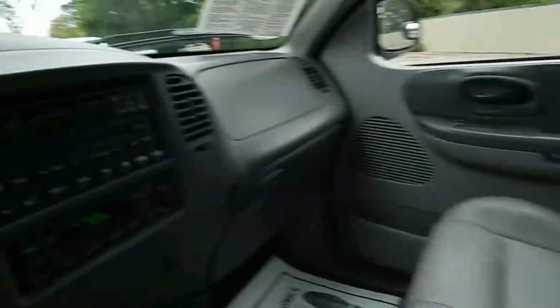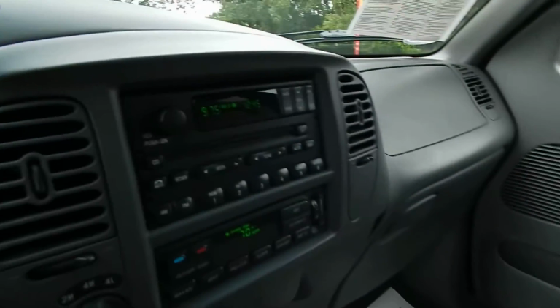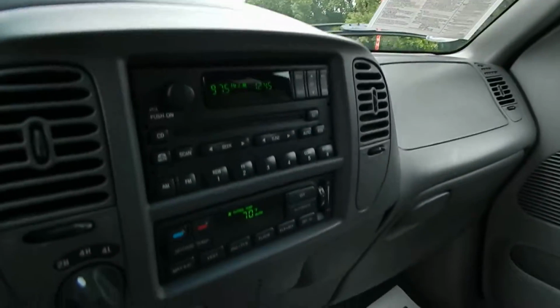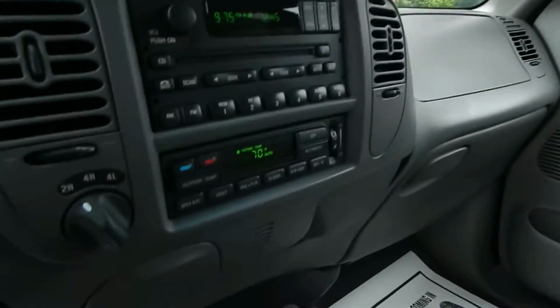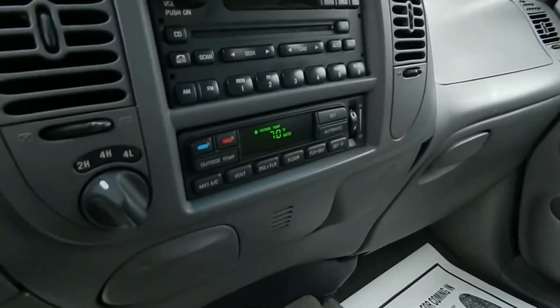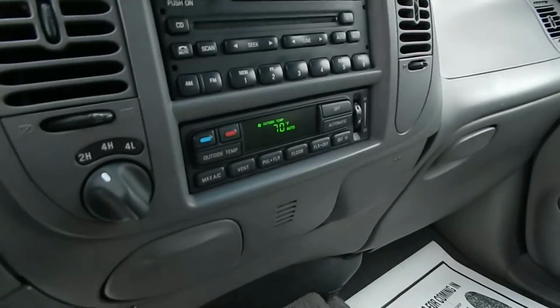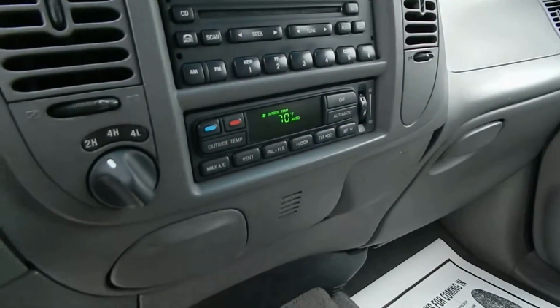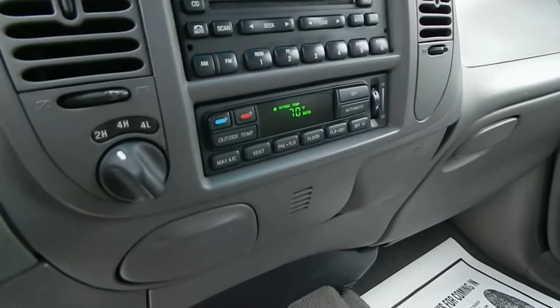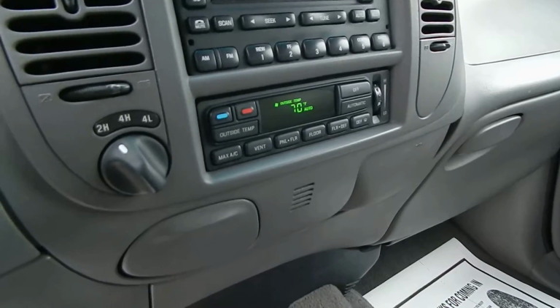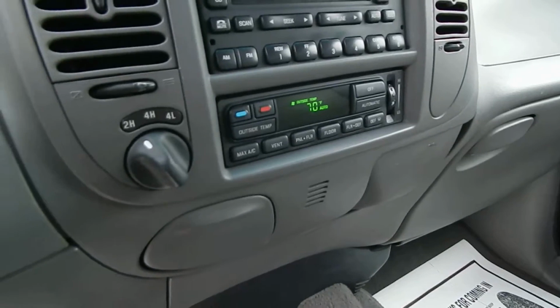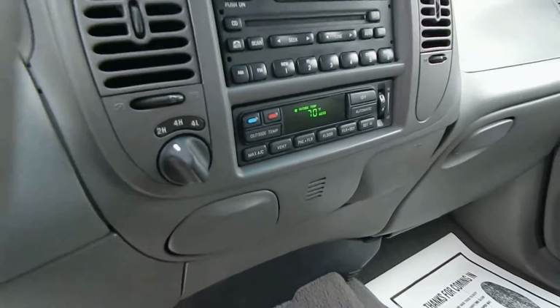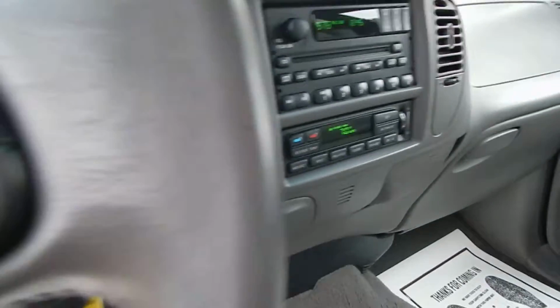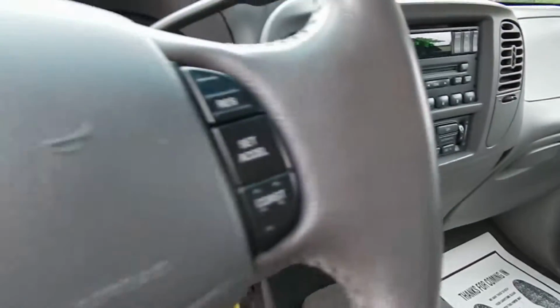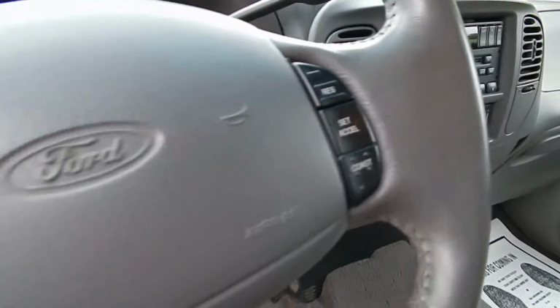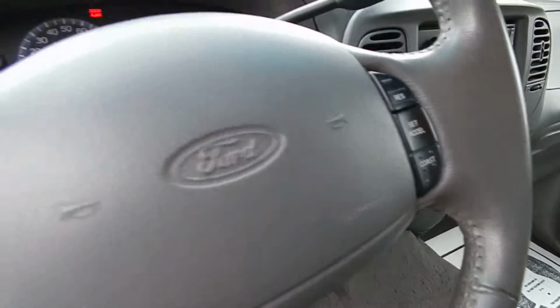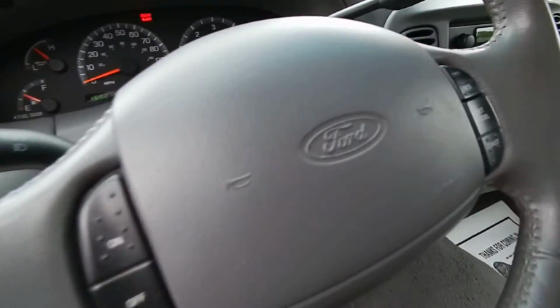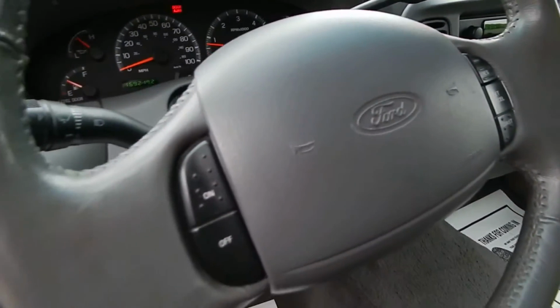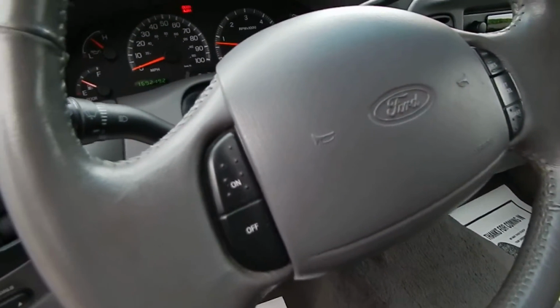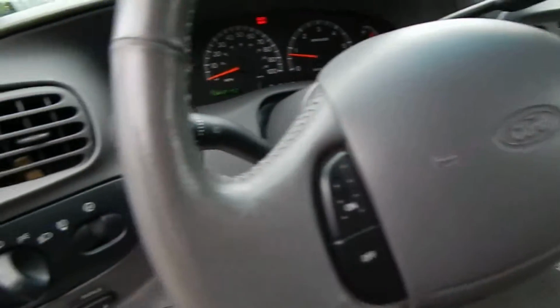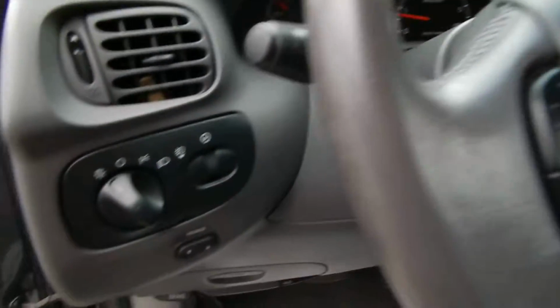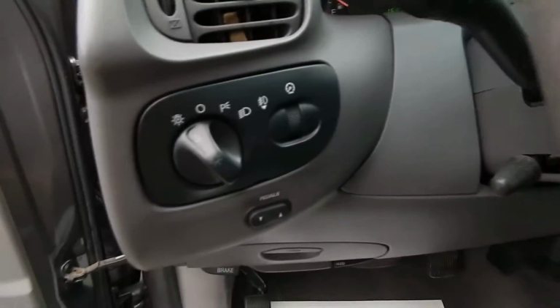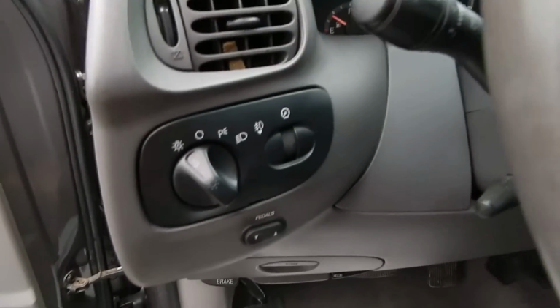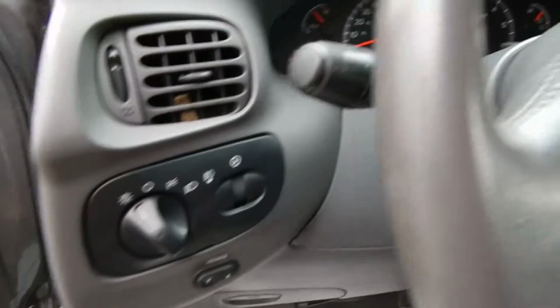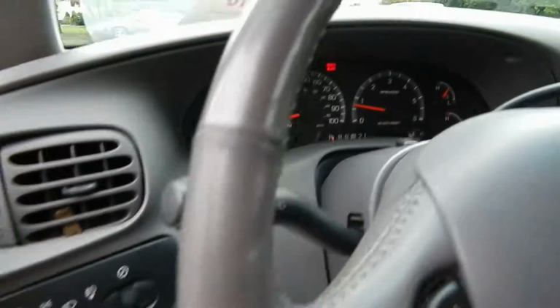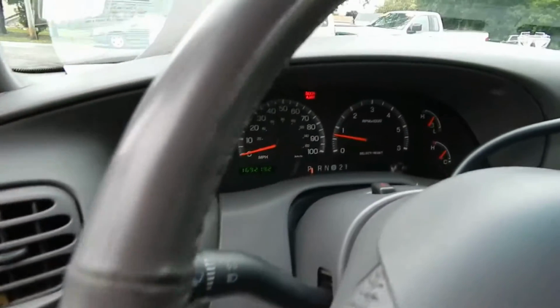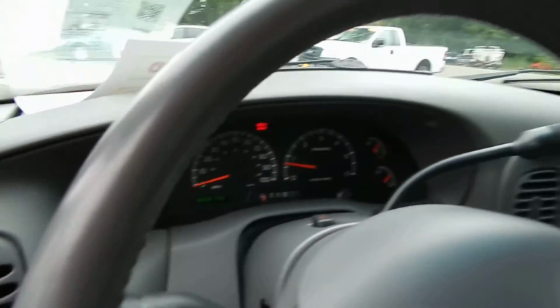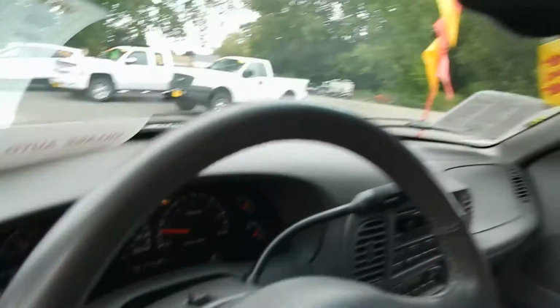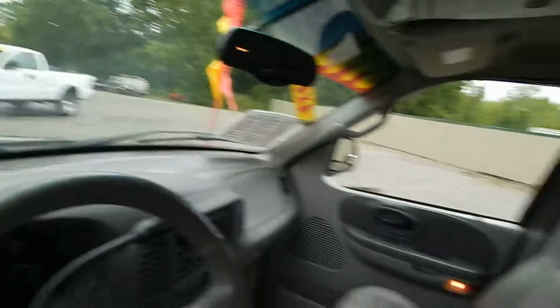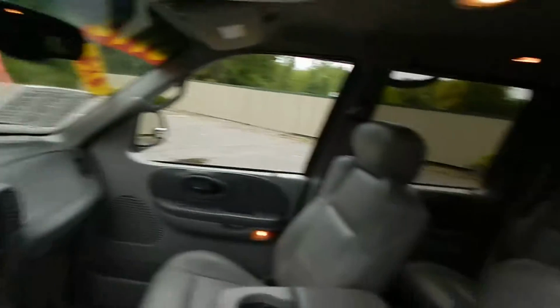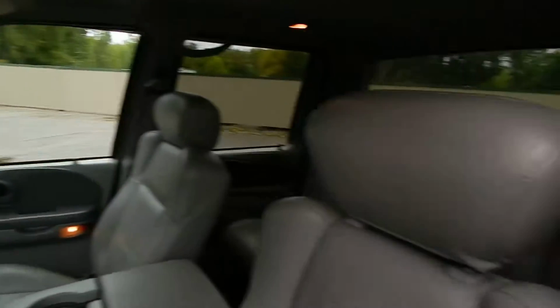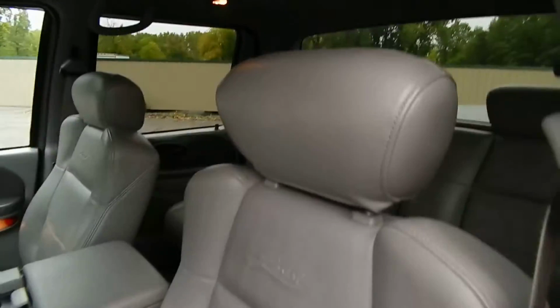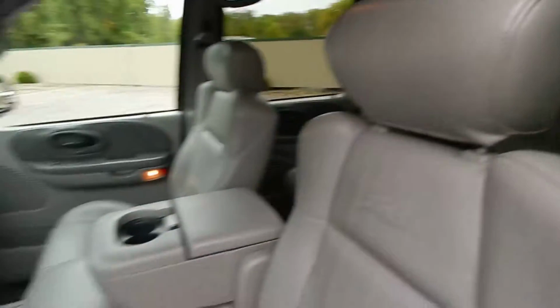You have a CD player, AC, automatic climate control, electronic four-wheel drive switch, steering wheel cruise control, adjustable pedals — just all around a very clean, well-maintained truck.